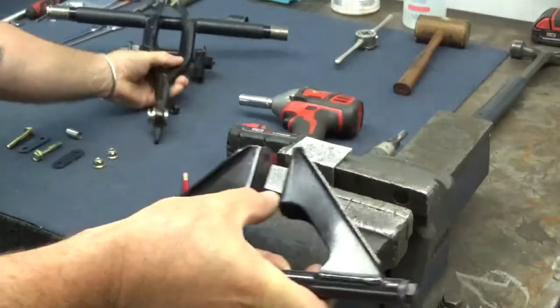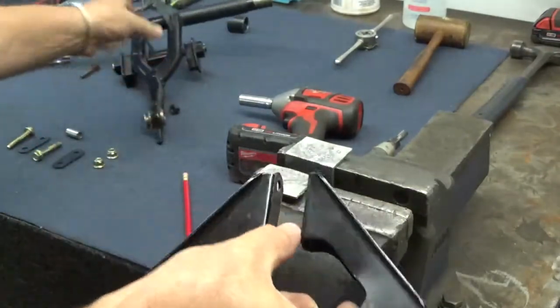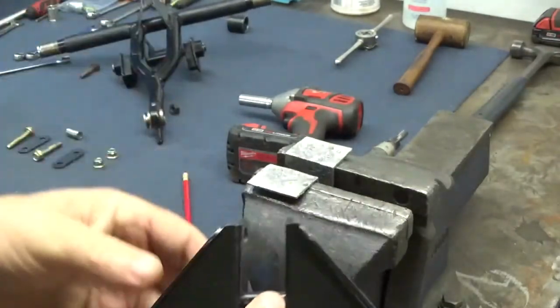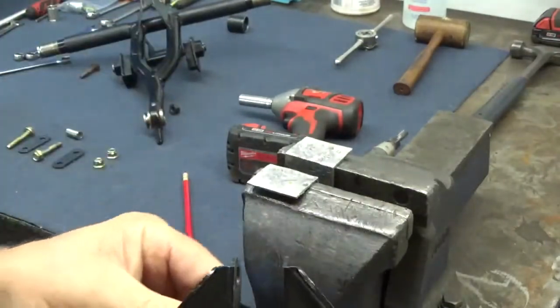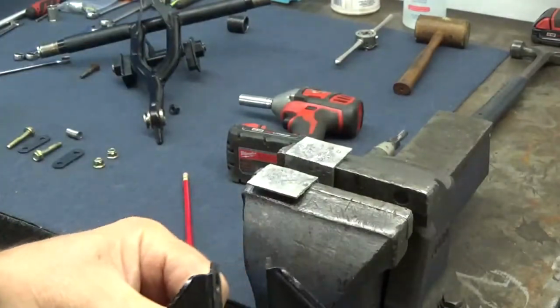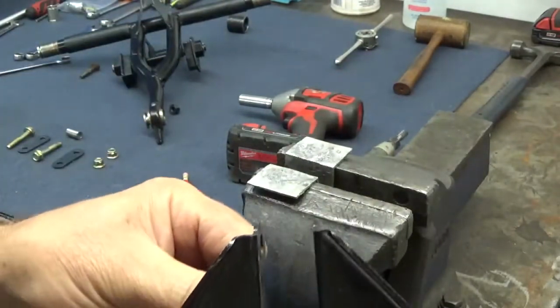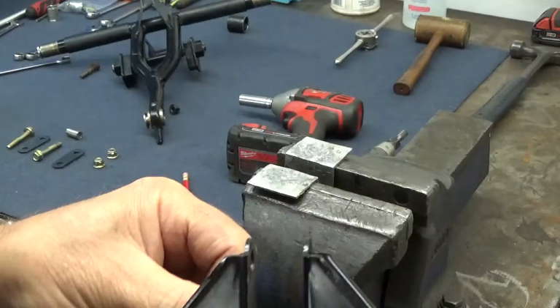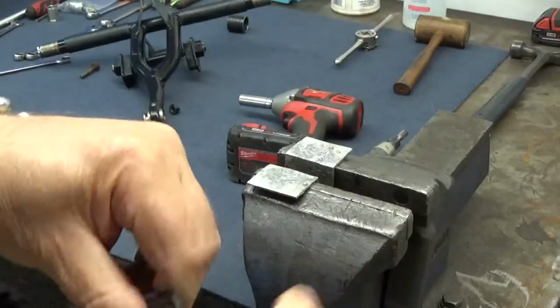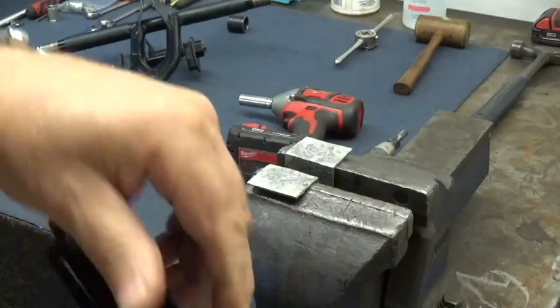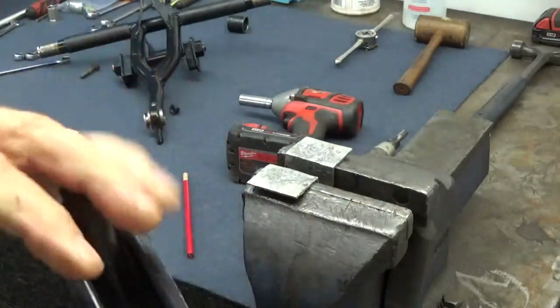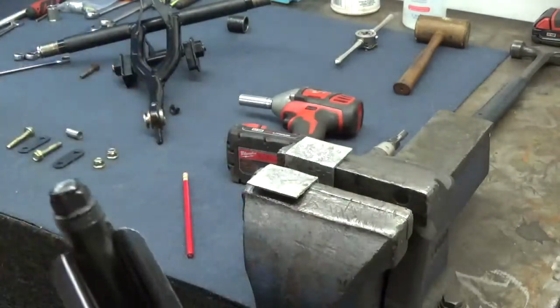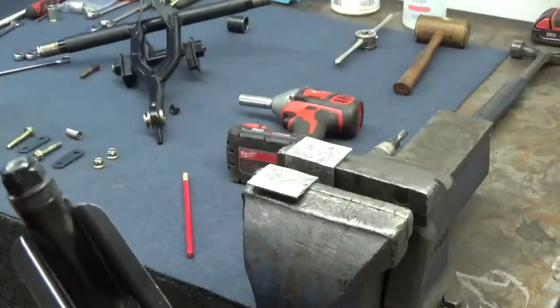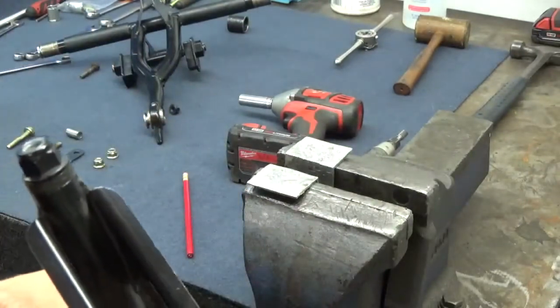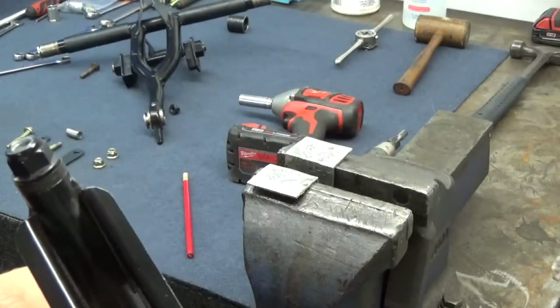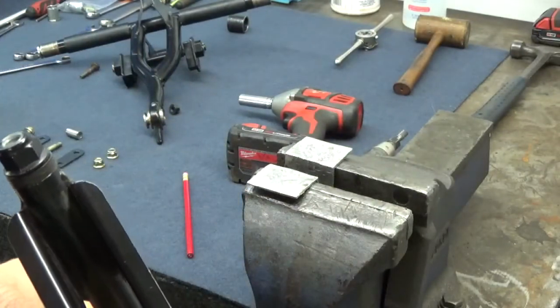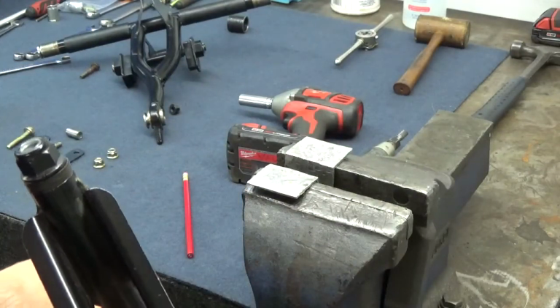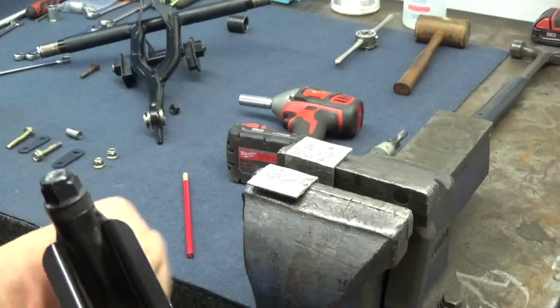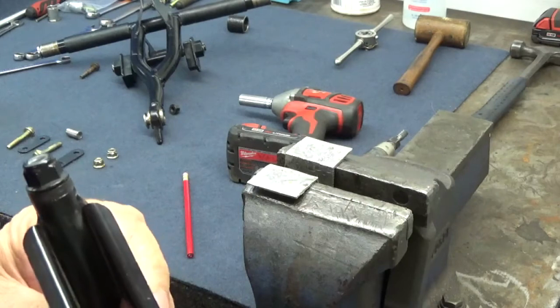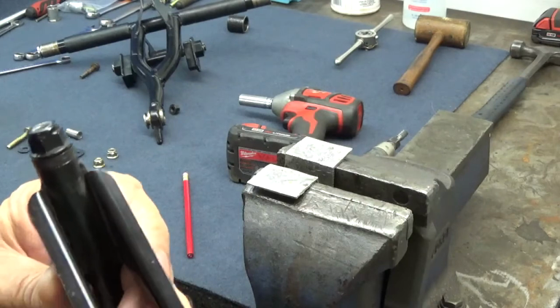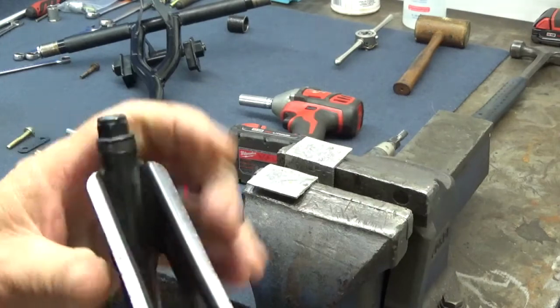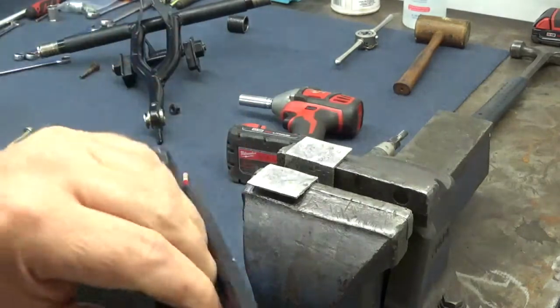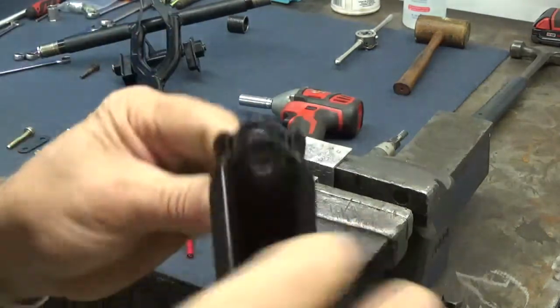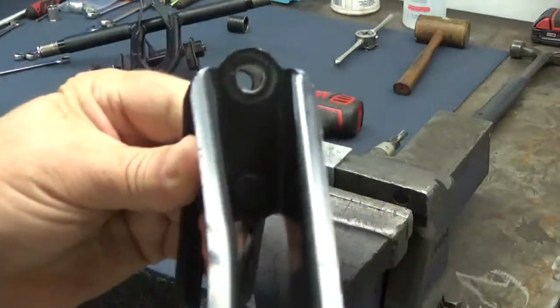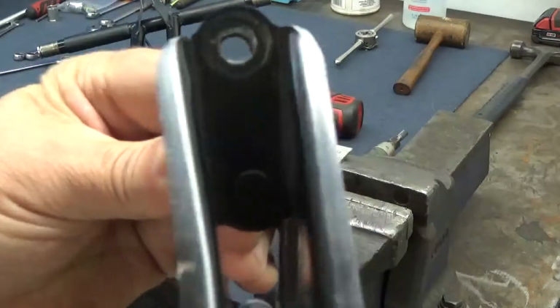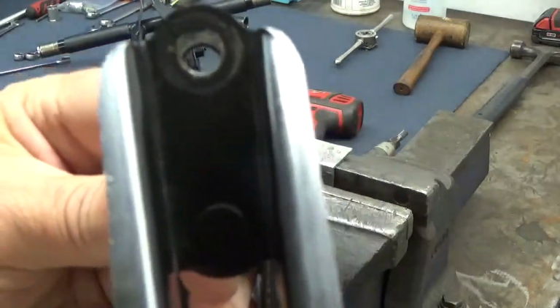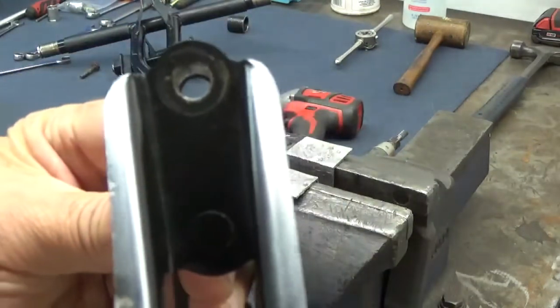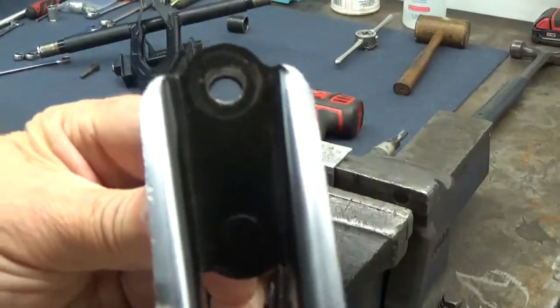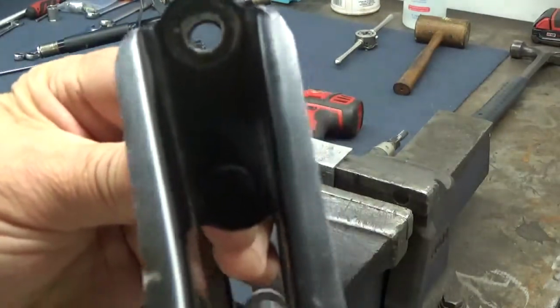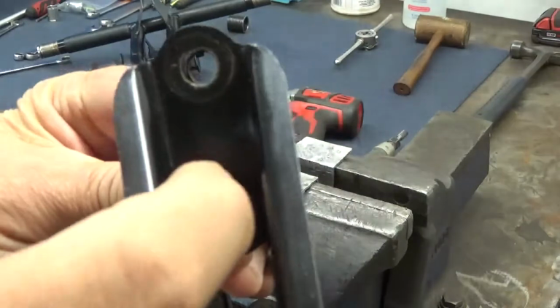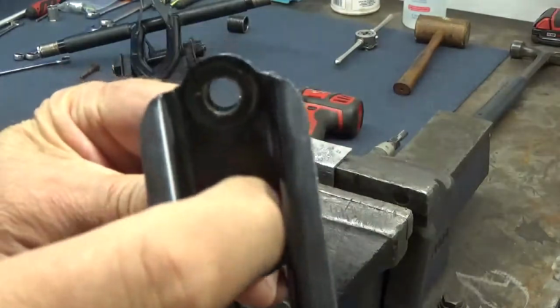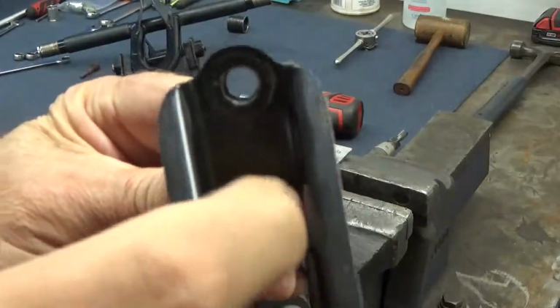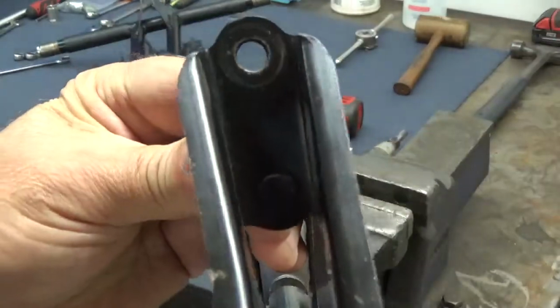The thing is, they've only got it welded on one side — and not even welded, they only have it tucked in there. So the other side, as you can see there, it's not welded at all. Yours will be exactly the same.